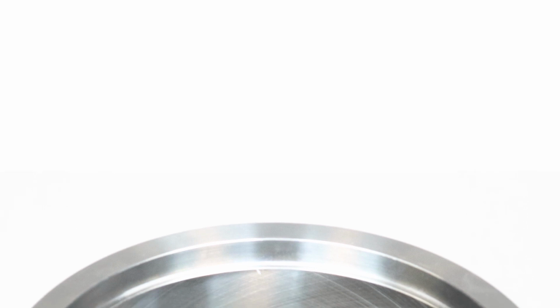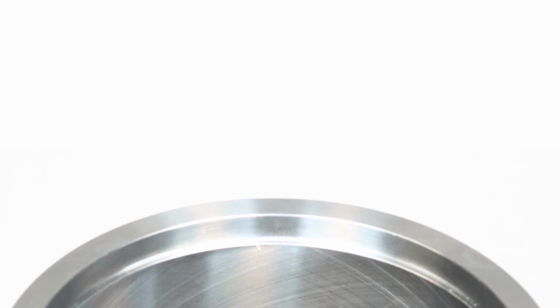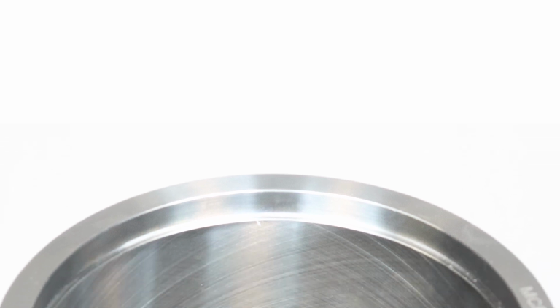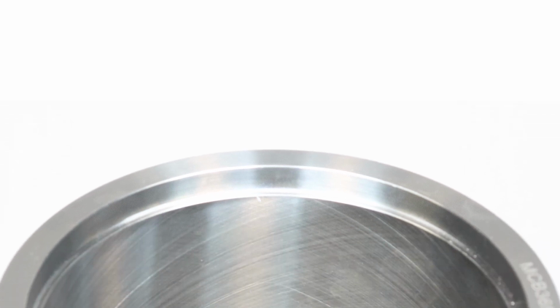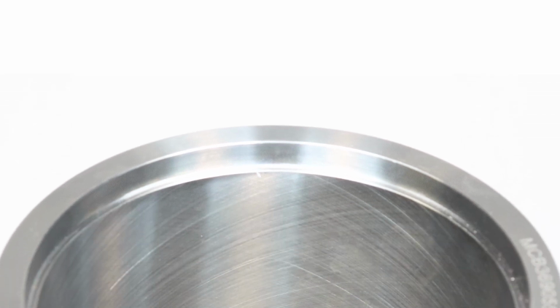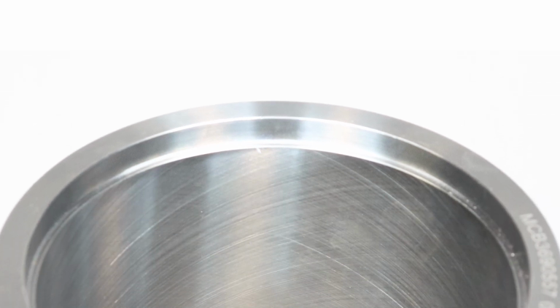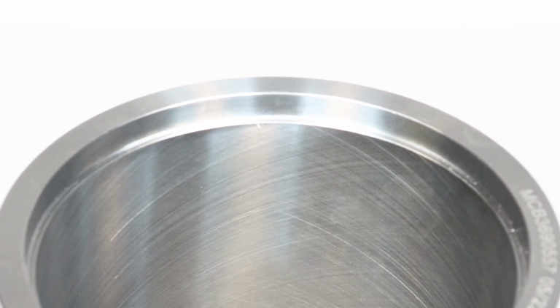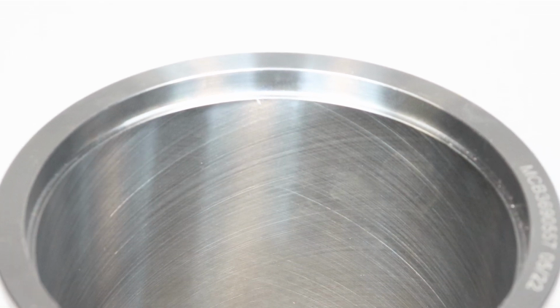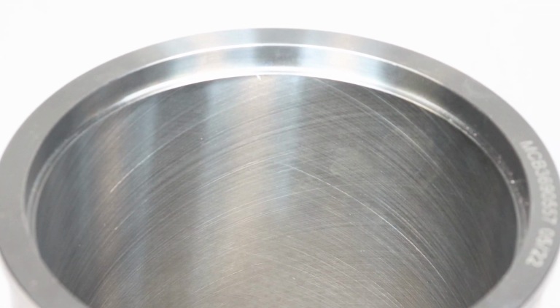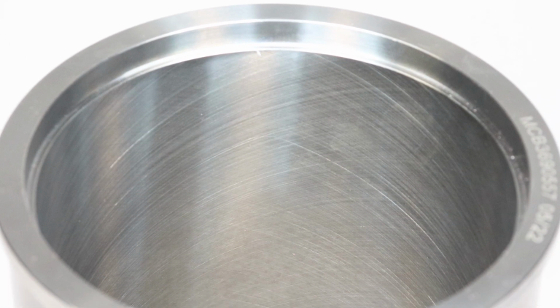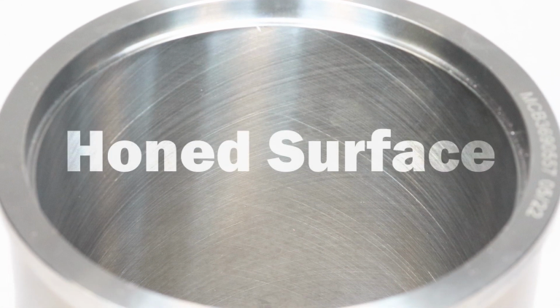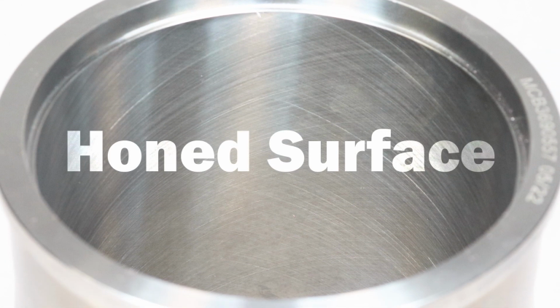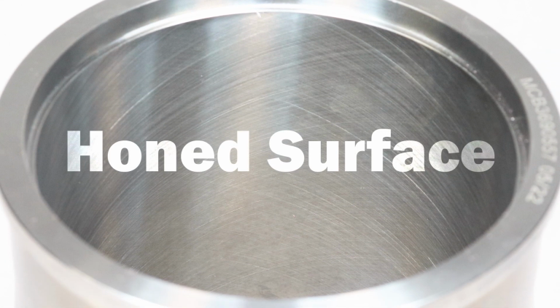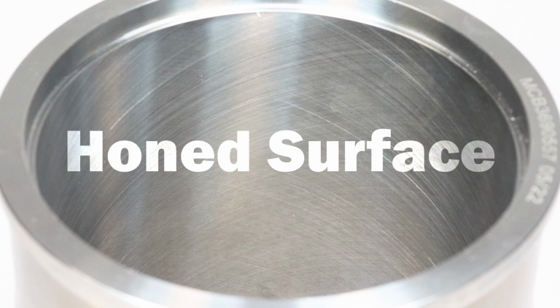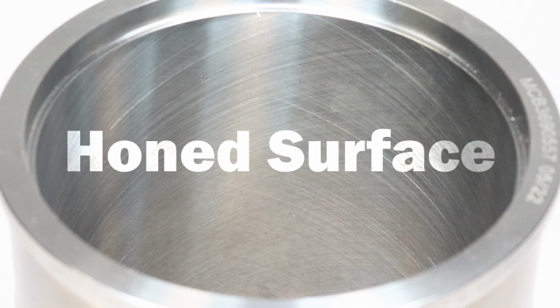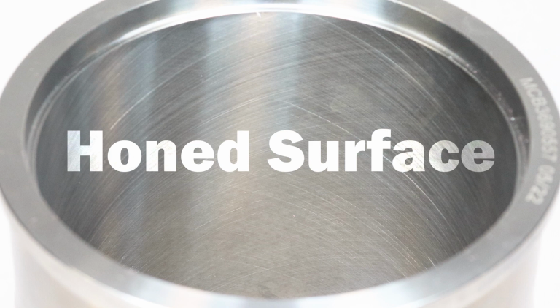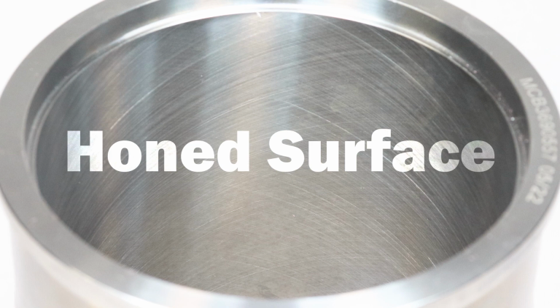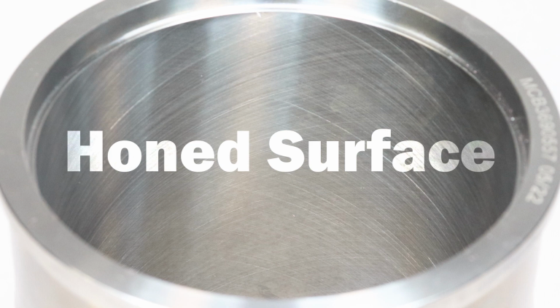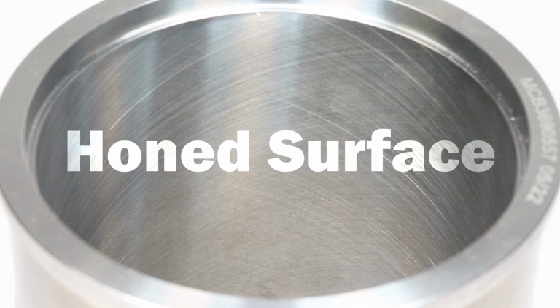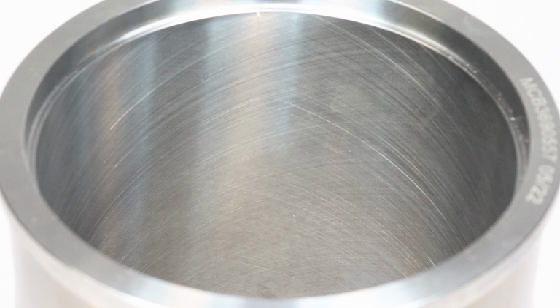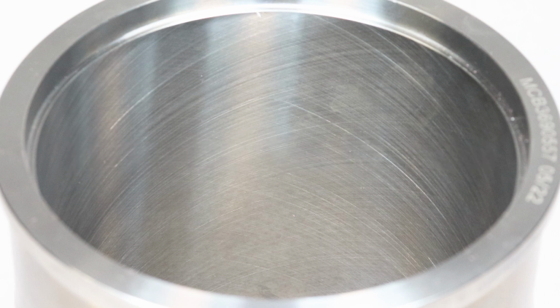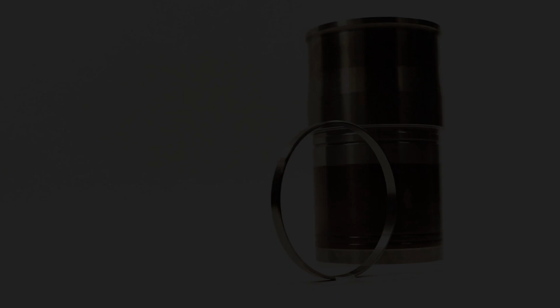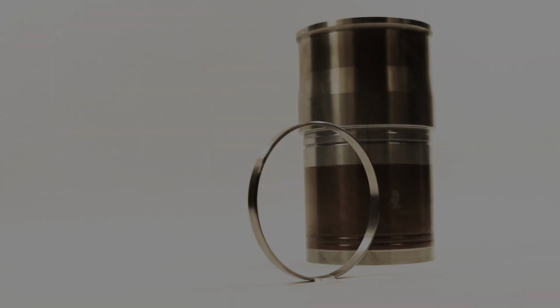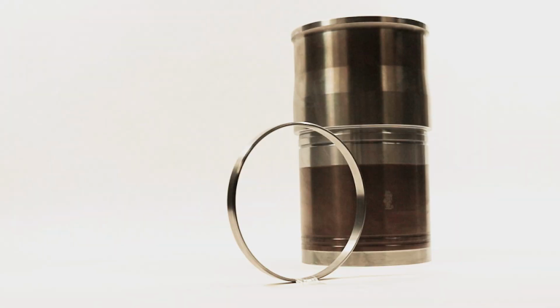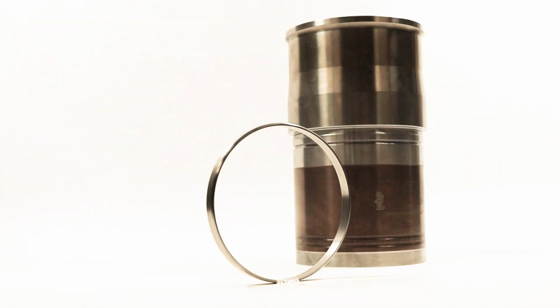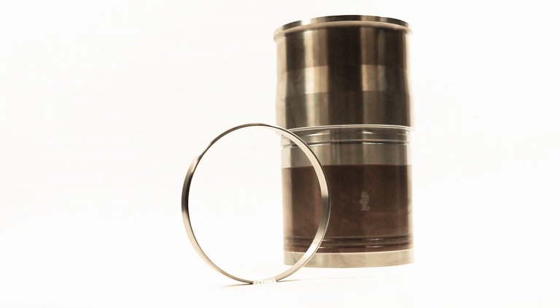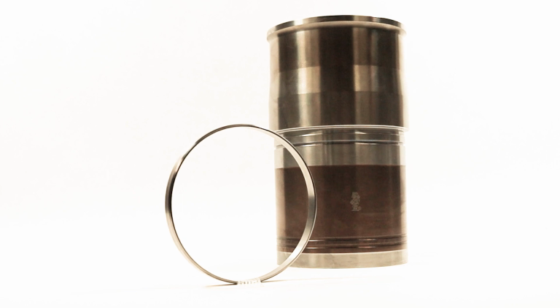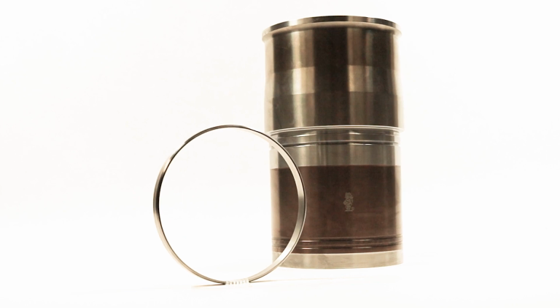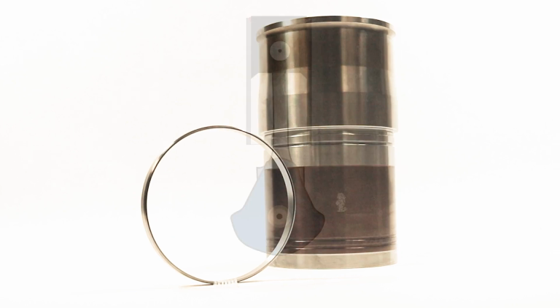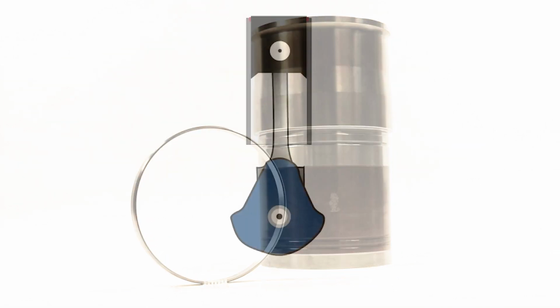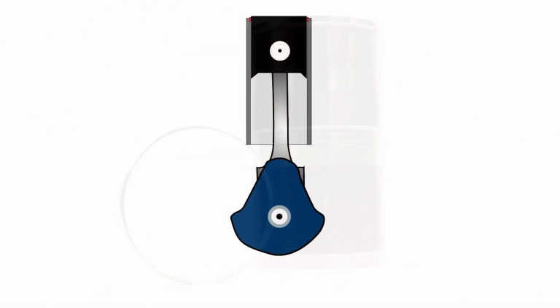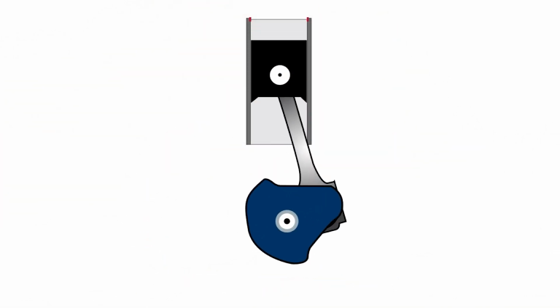Interacting liner surfaces are honed to help with oil distribution in your engine. Honing is critical — too much or too little oil can be detrimental to your engine lifespan.